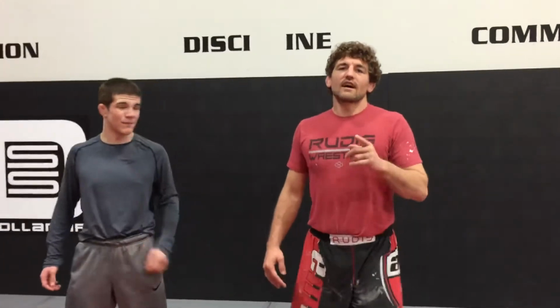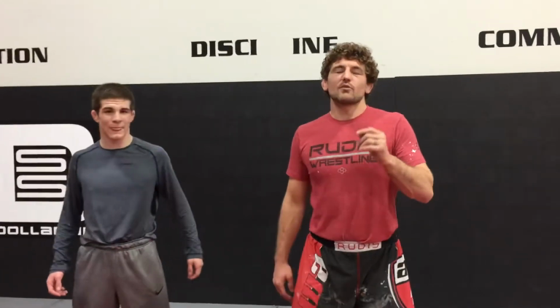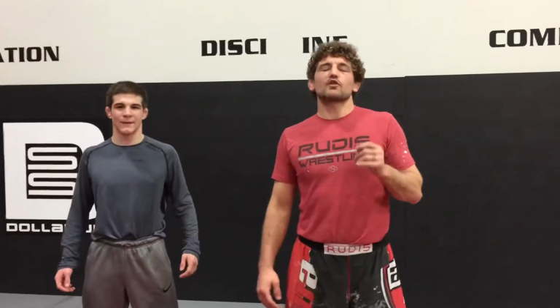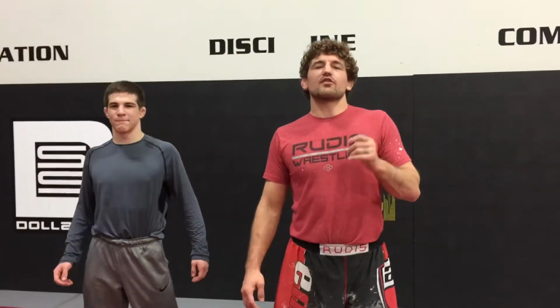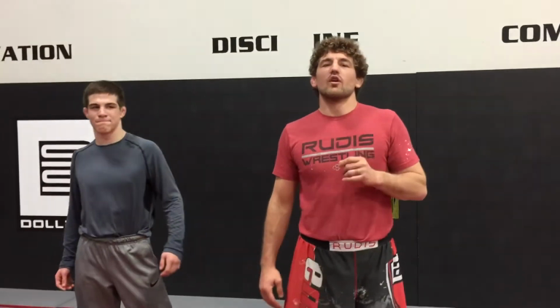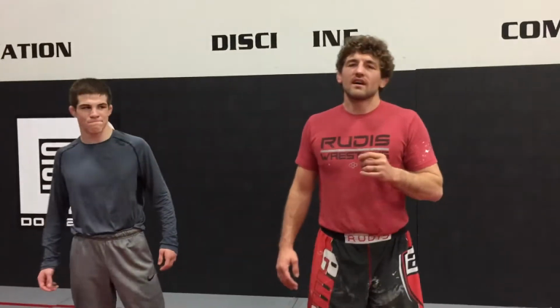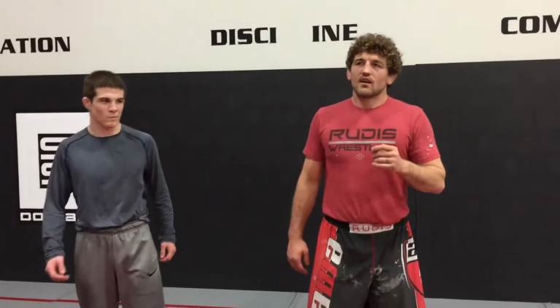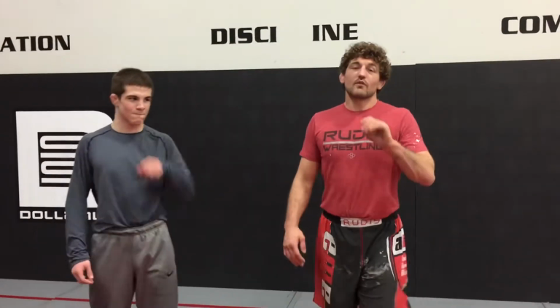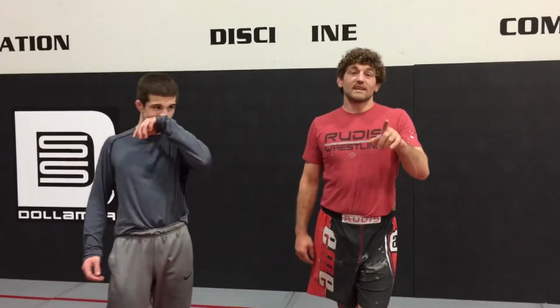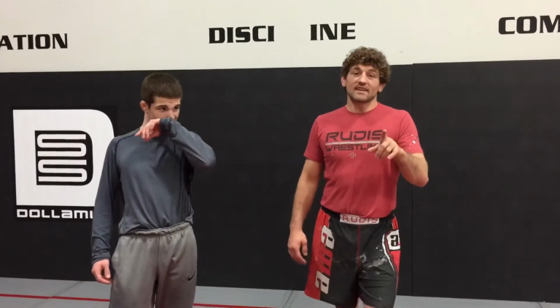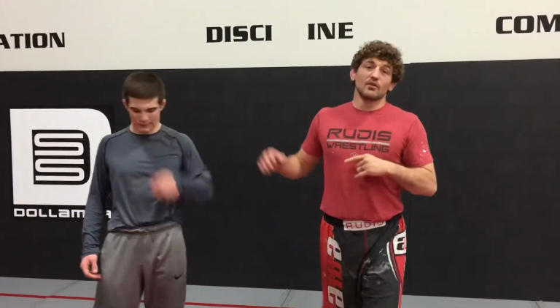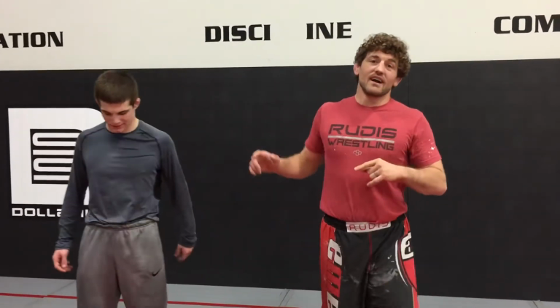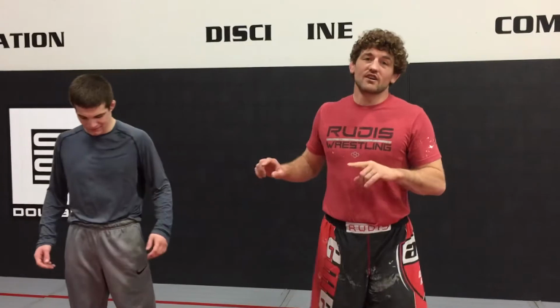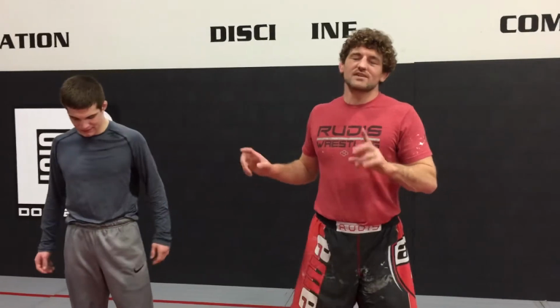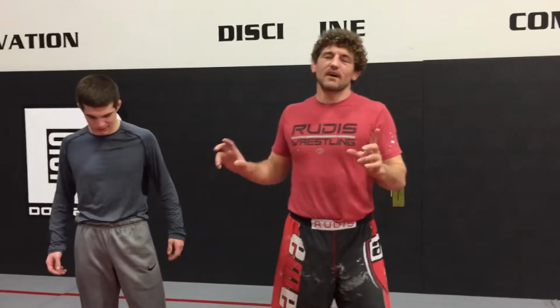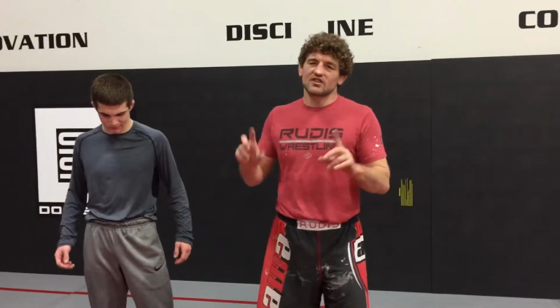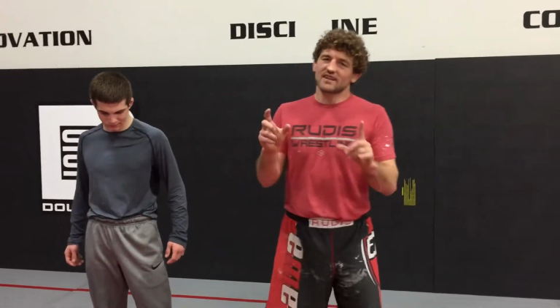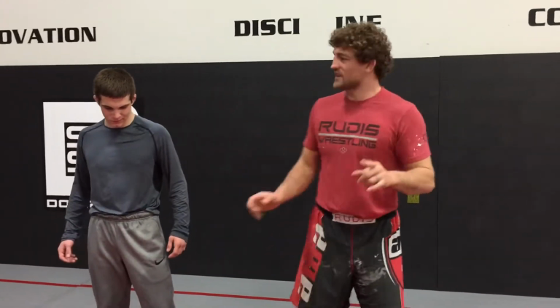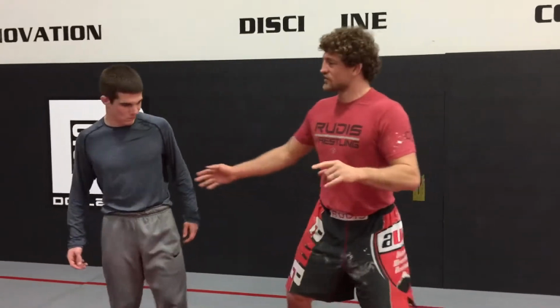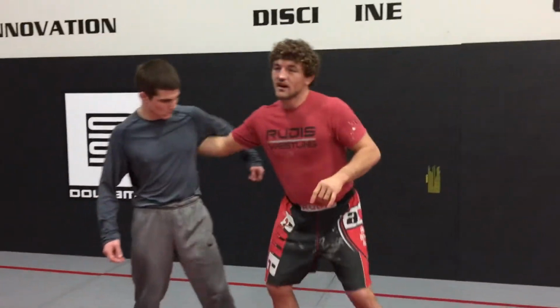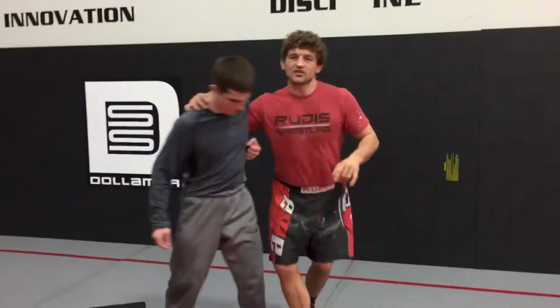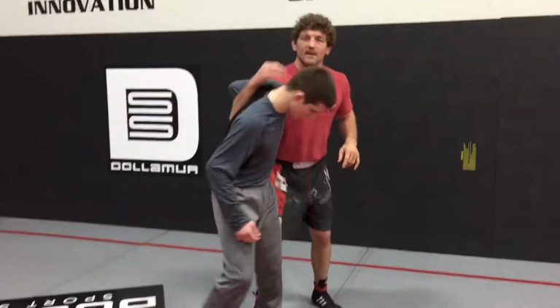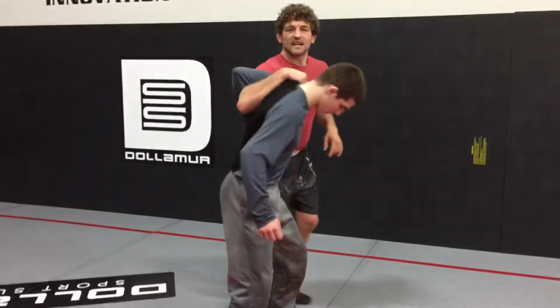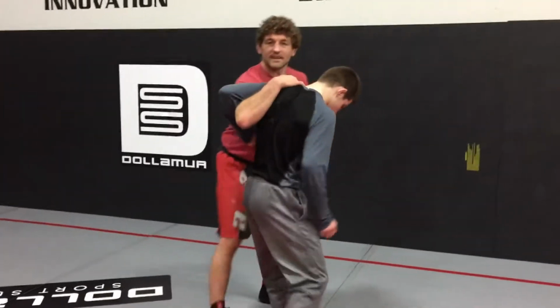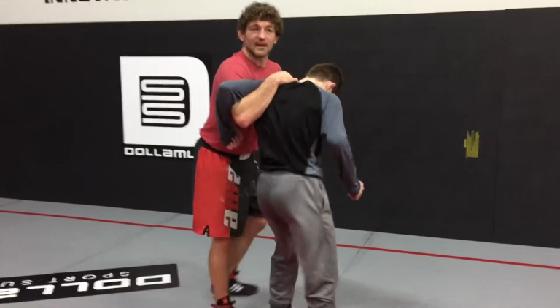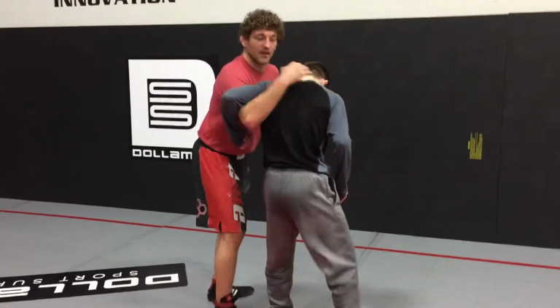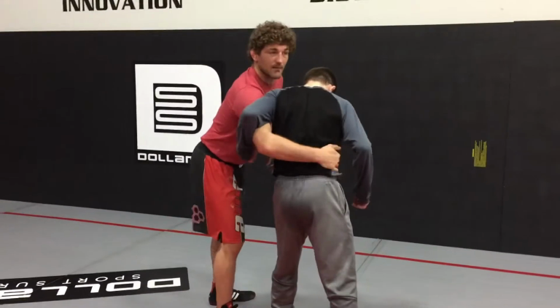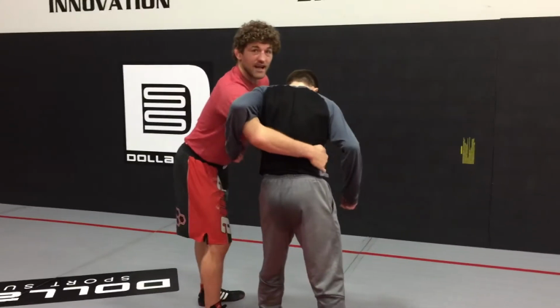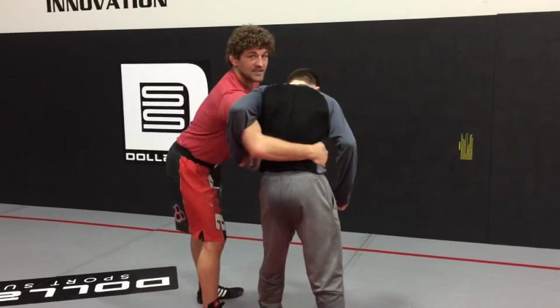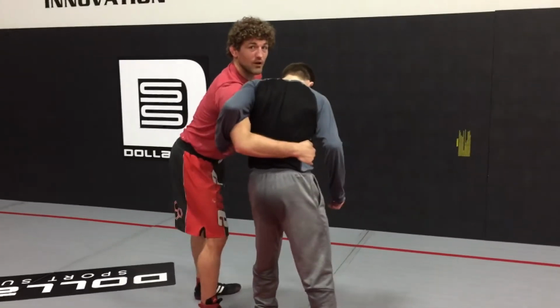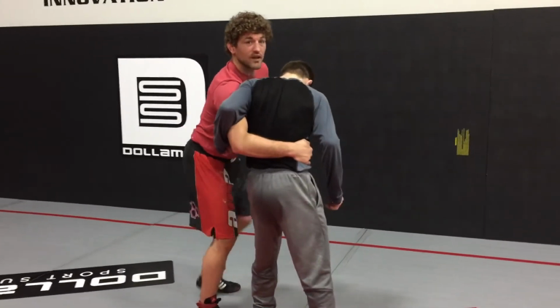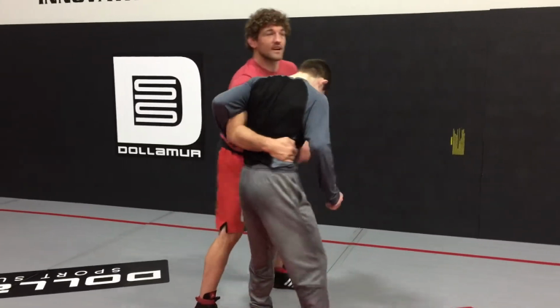Alright guys, we are going to work from our seat belt today. We've been doing a lot of underhooks, so seat belt is just a slight transition. Instead of attacking up here, I'm now going to have his hip bone right there.